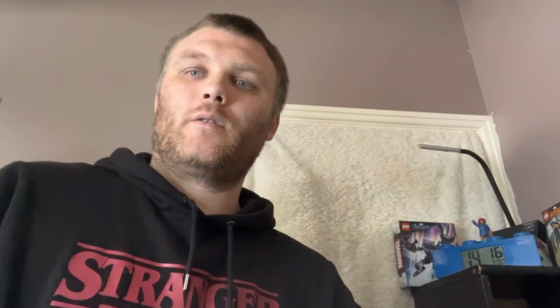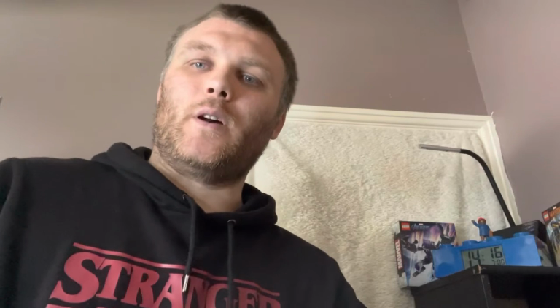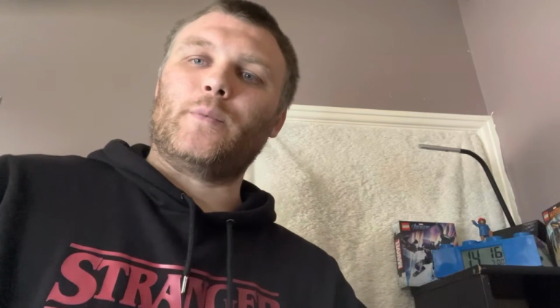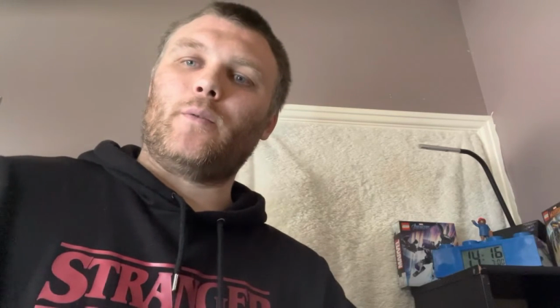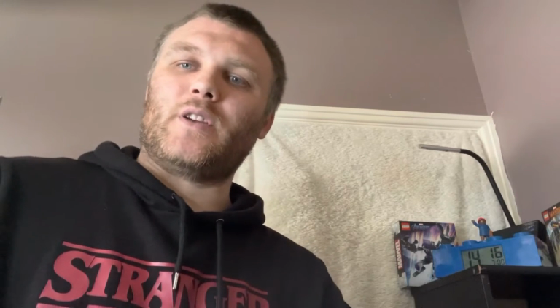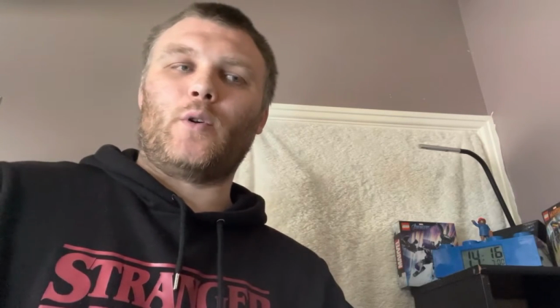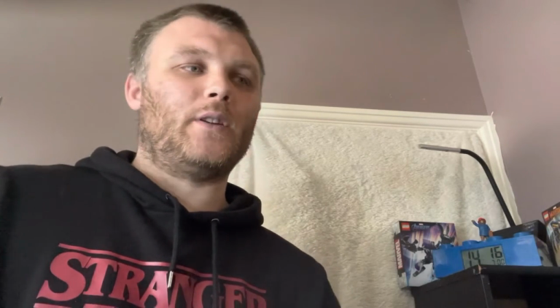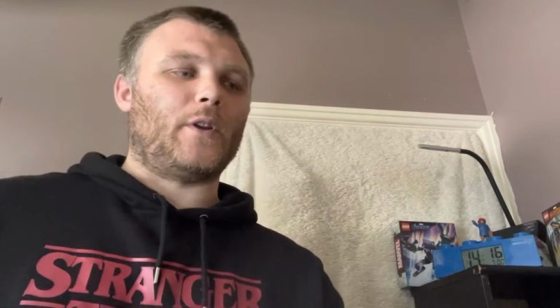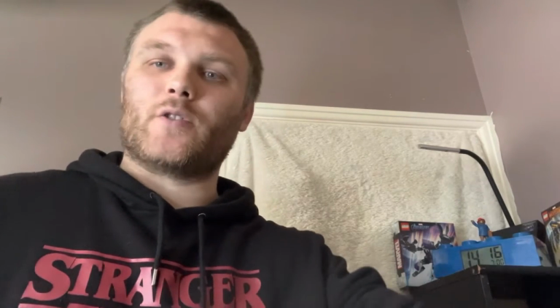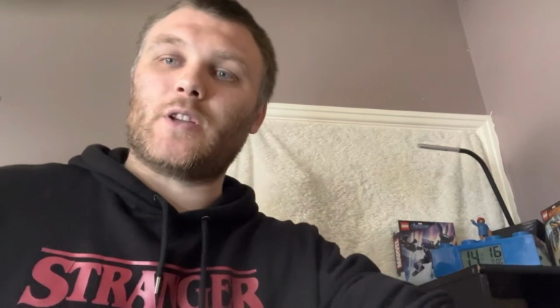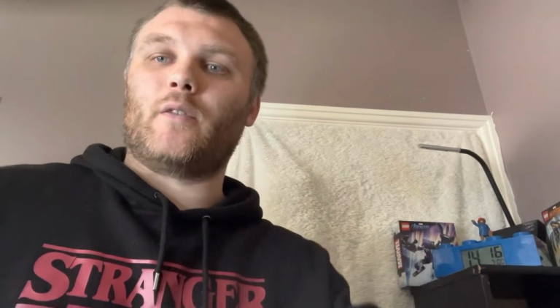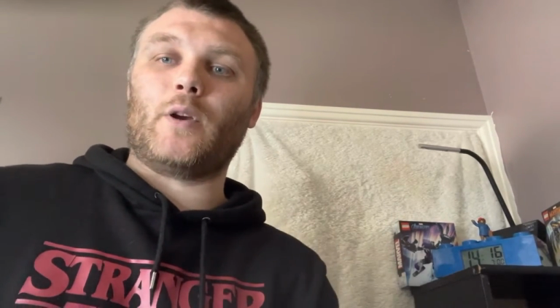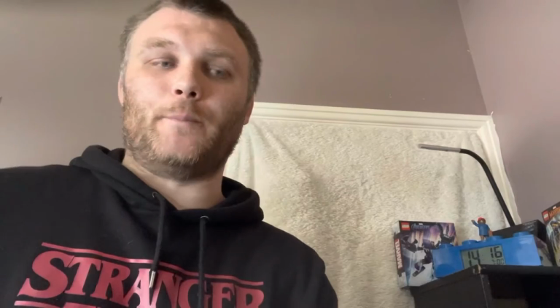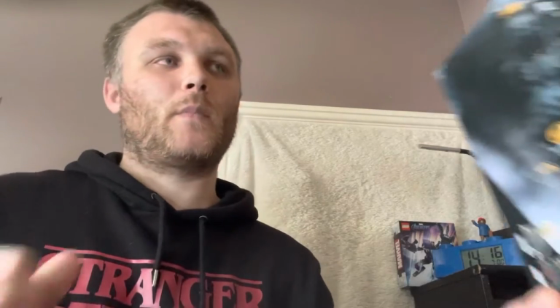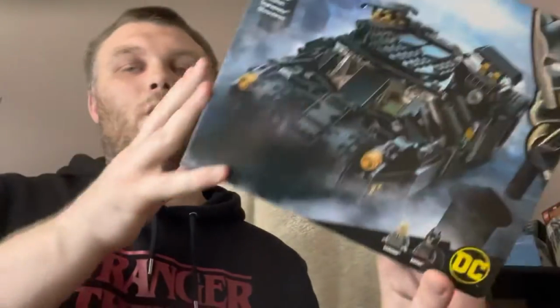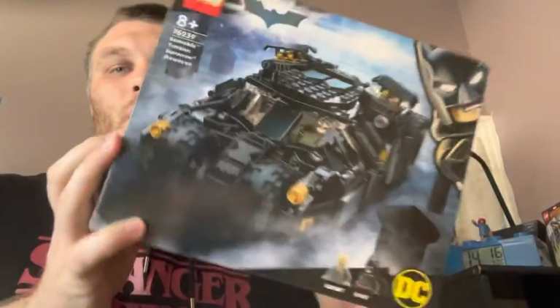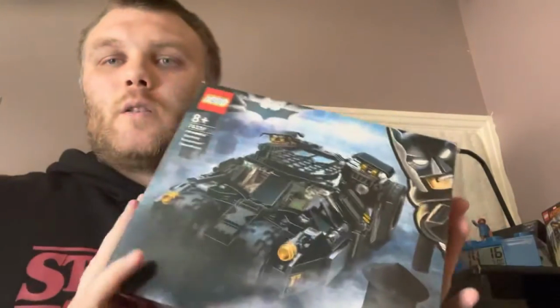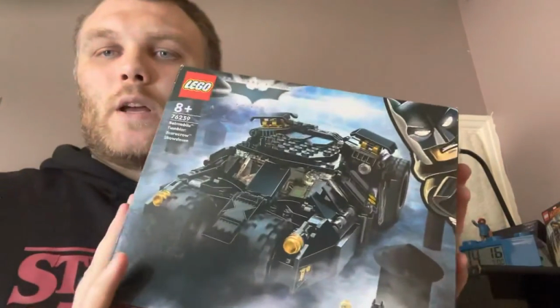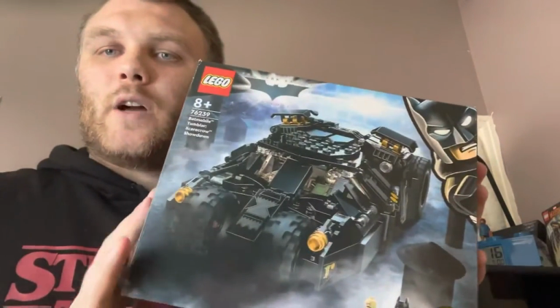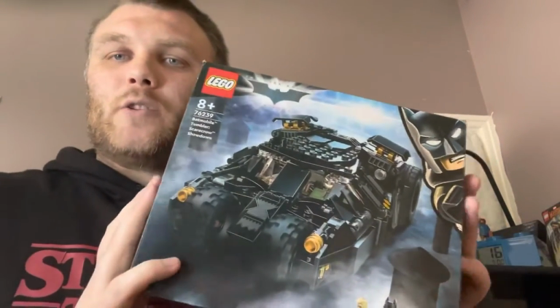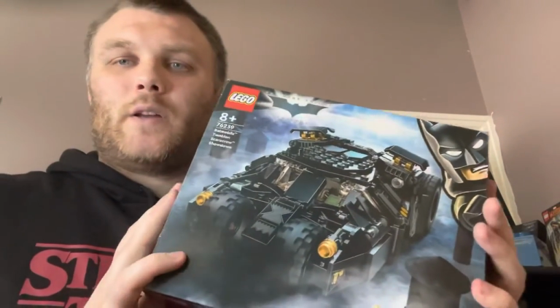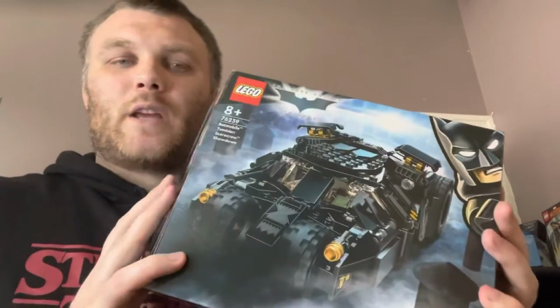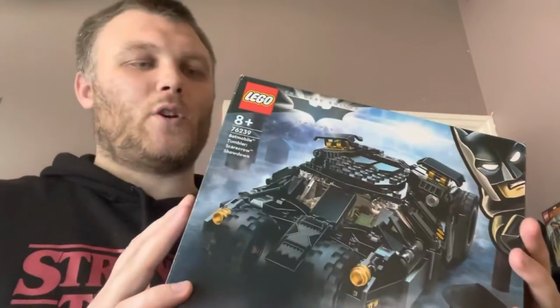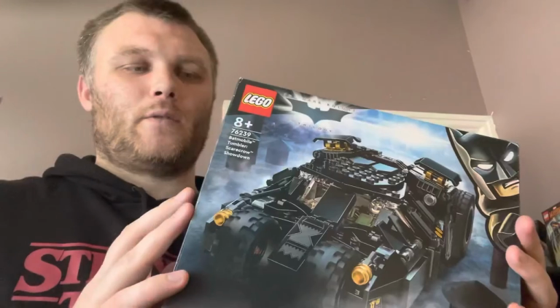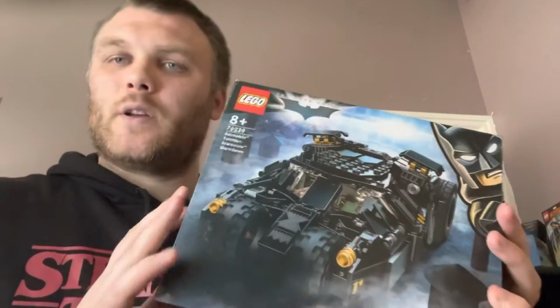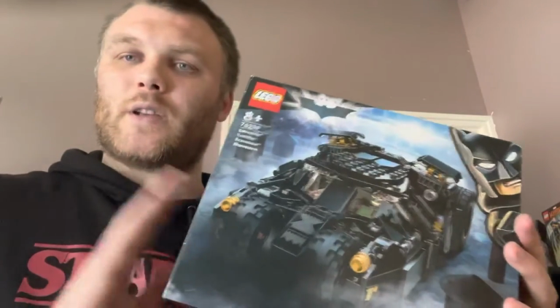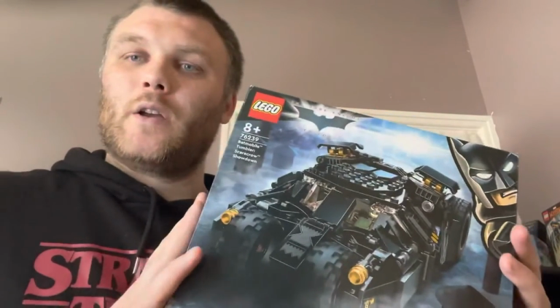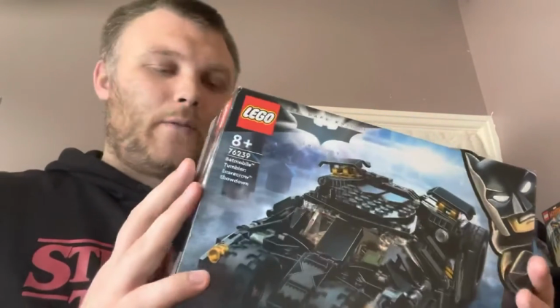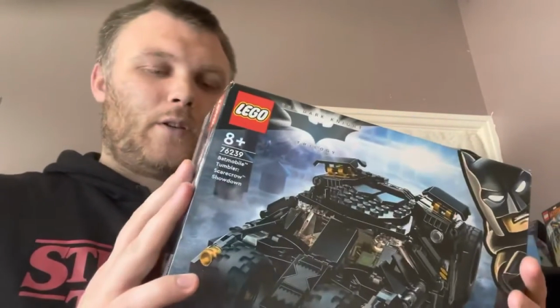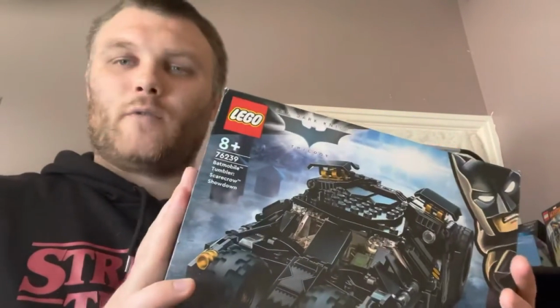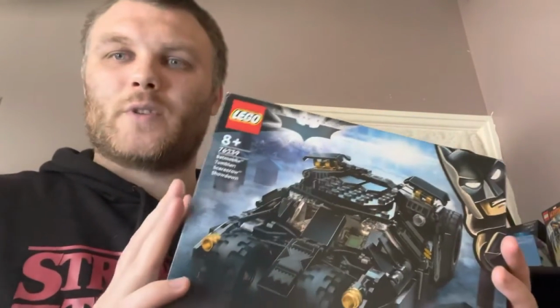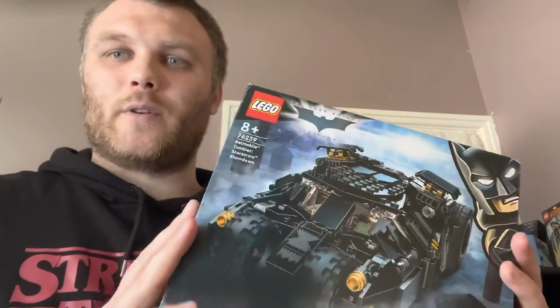Hello, welcome to MR136A ordering. Today's video was meant to be of me building the Dark Knight Bat Tumbler Scarecrow Showdown set, however I didn't record myself building it.